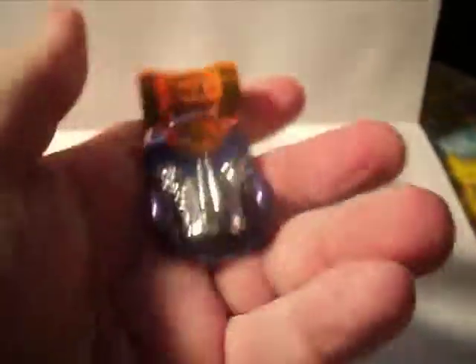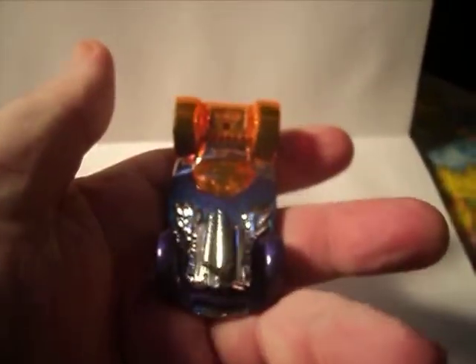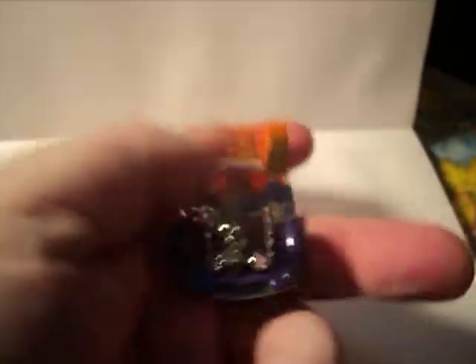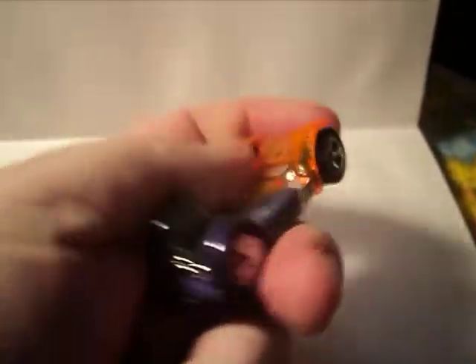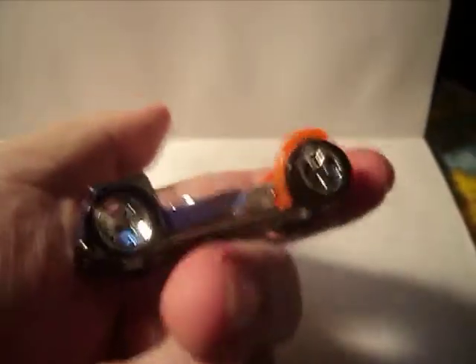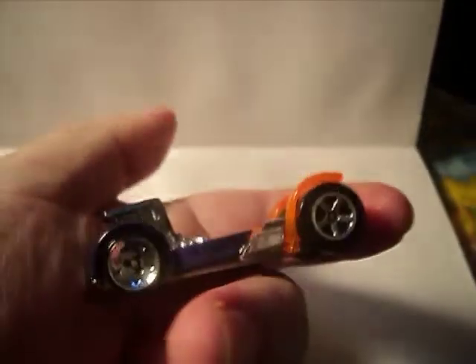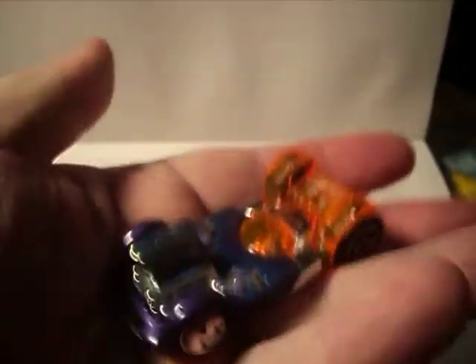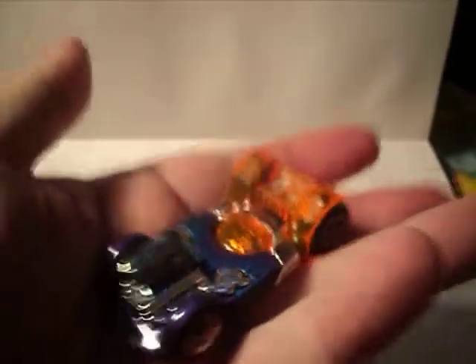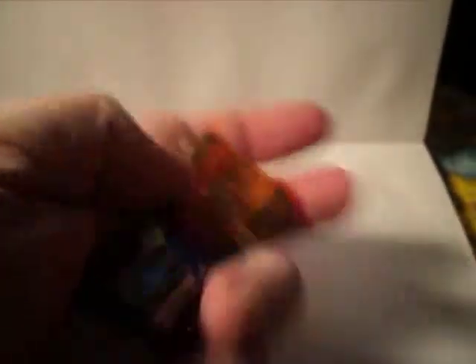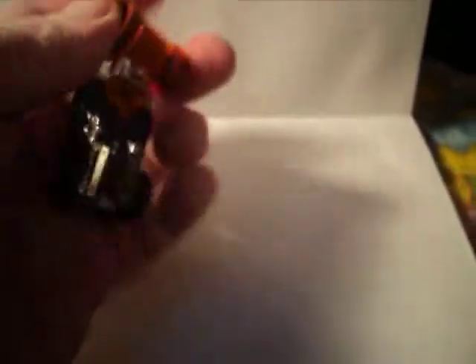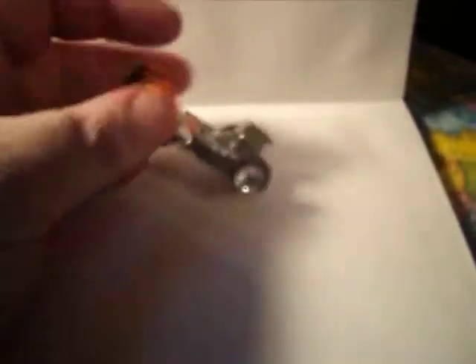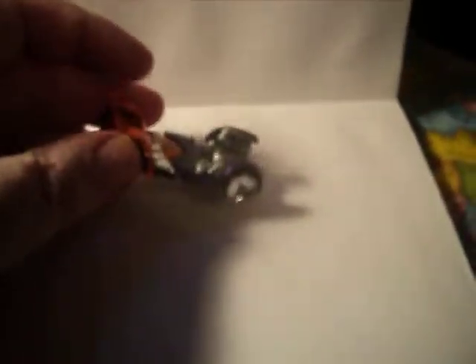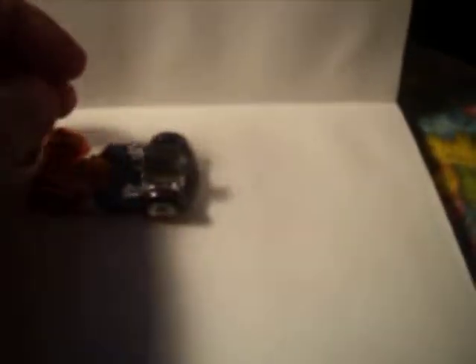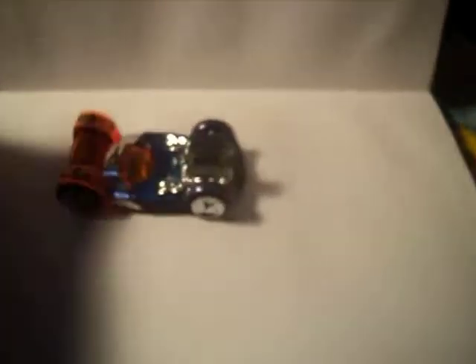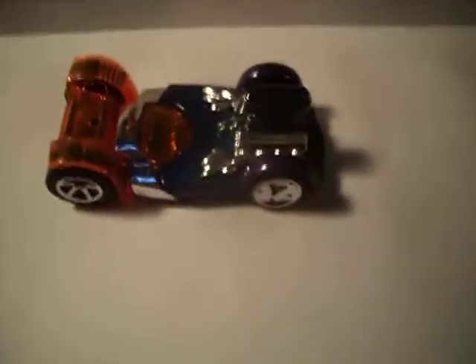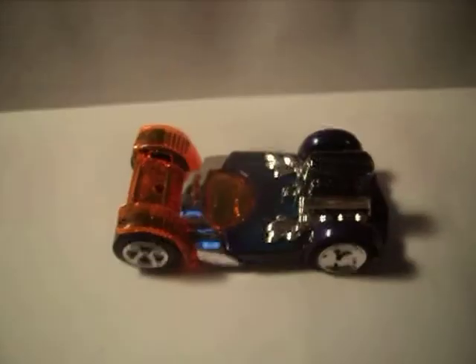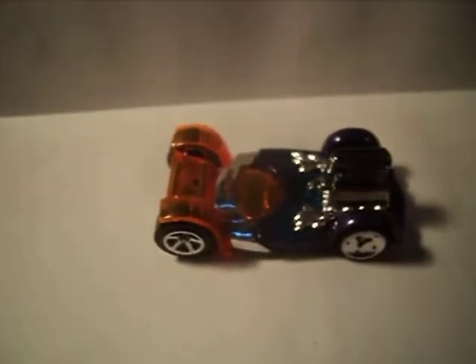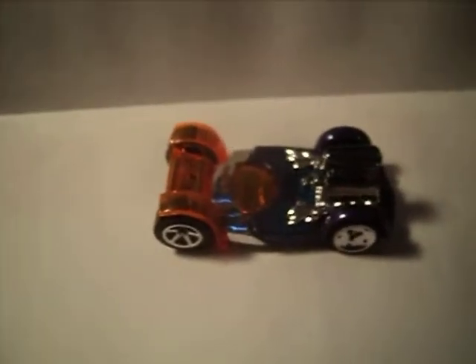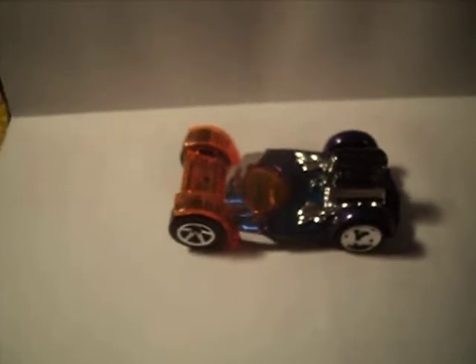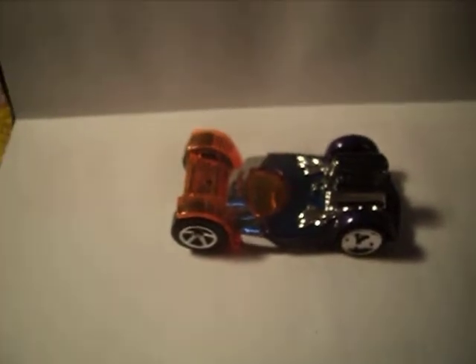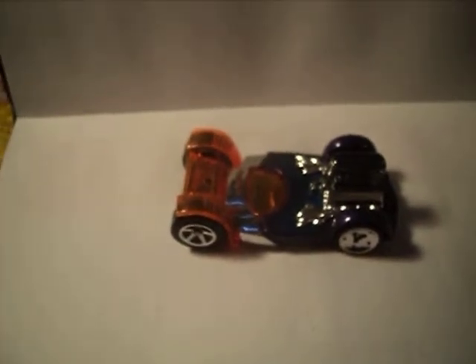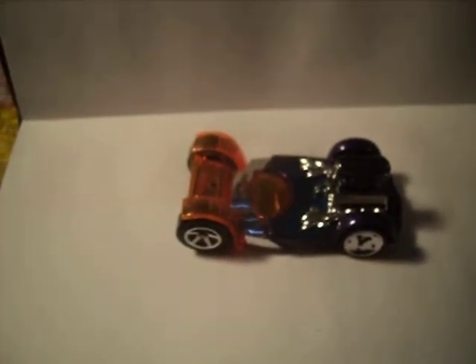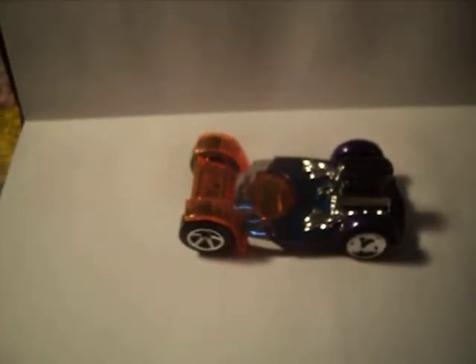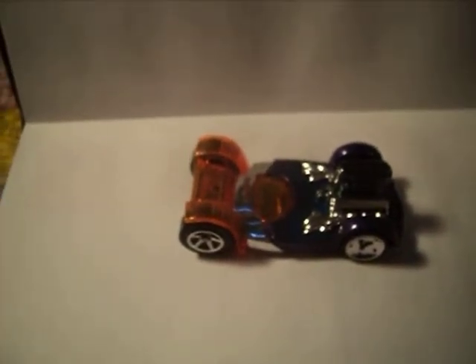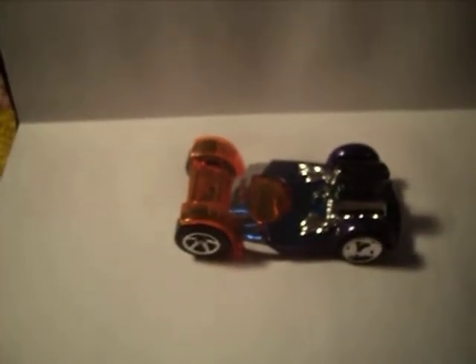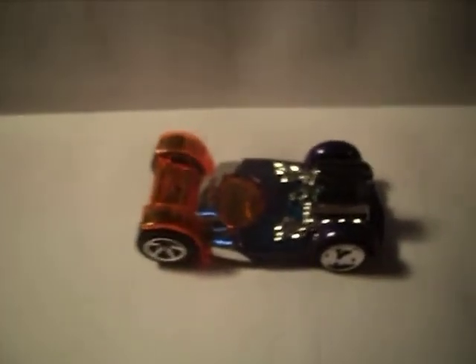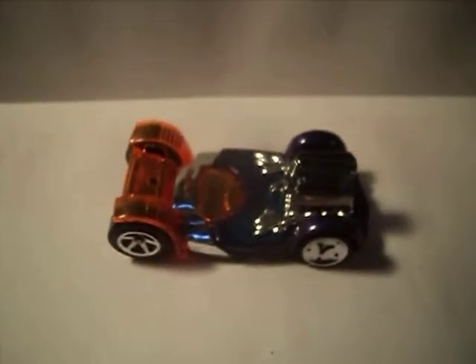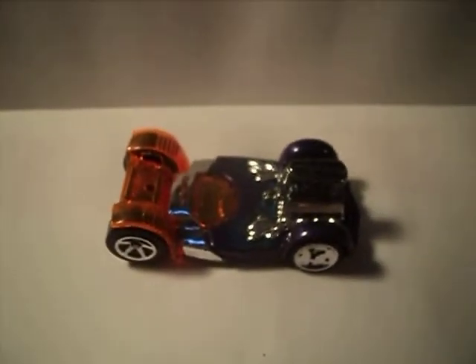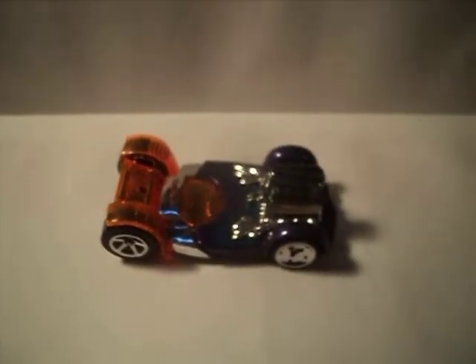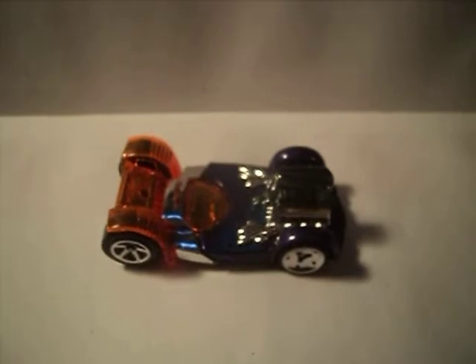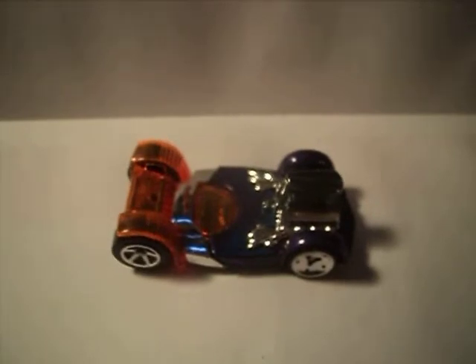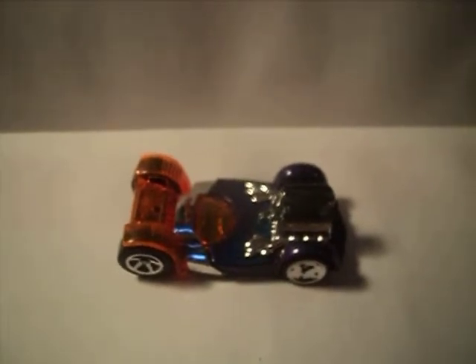Wow. At least it's got a bit of weight to it. Alright guys, there's your look at the Drop Tops Flattery. Thanks for stopping by.